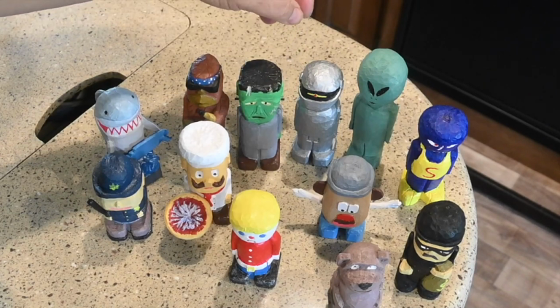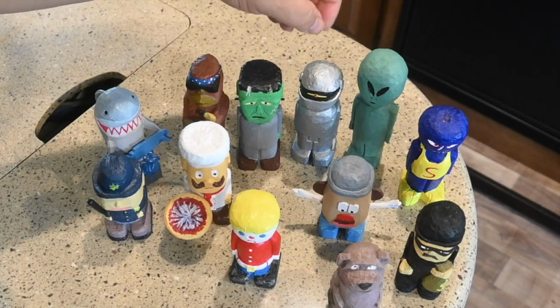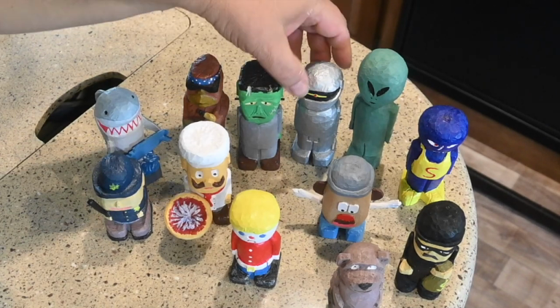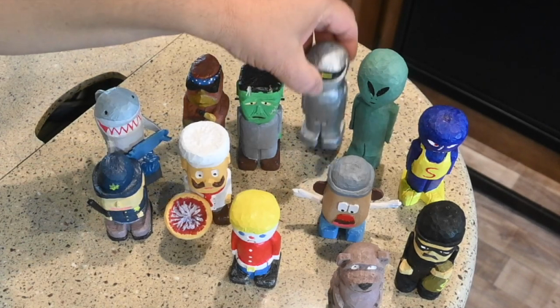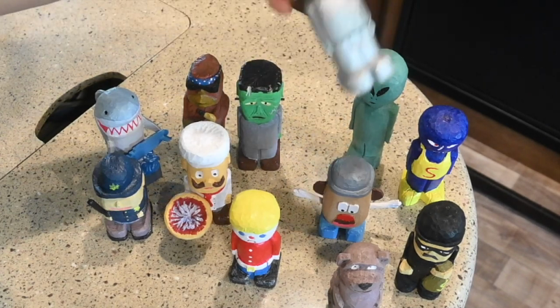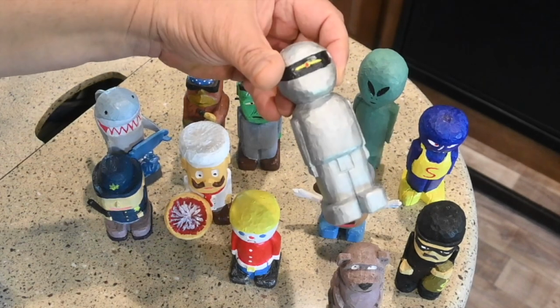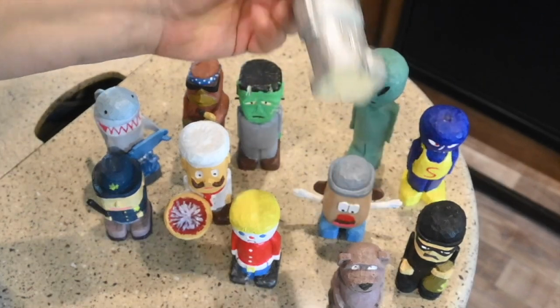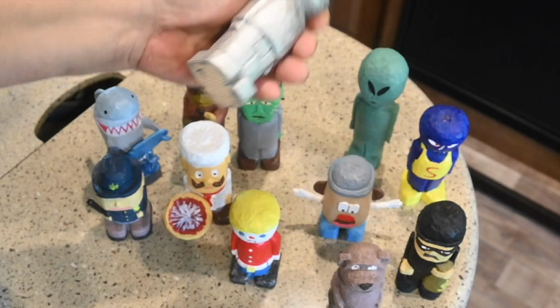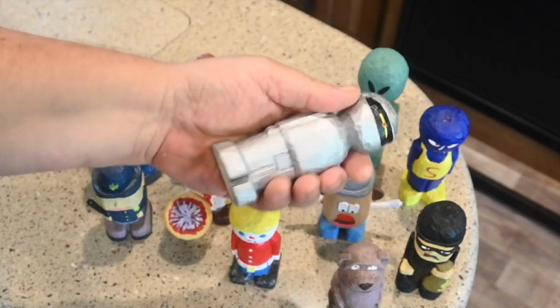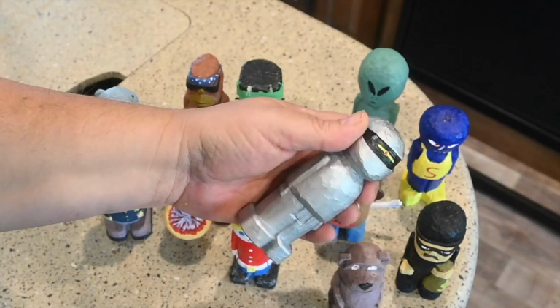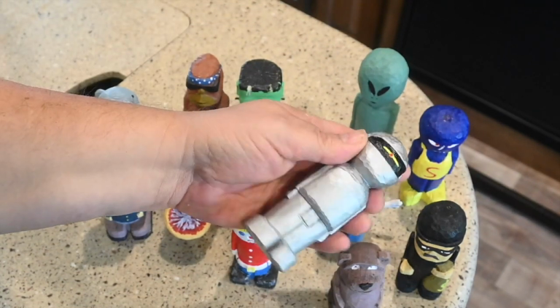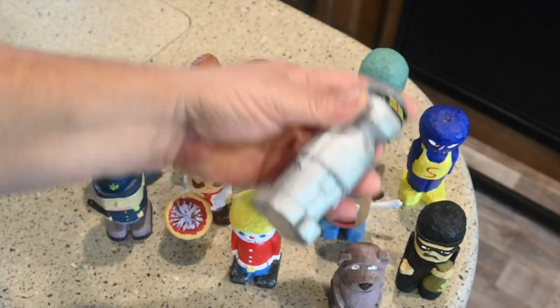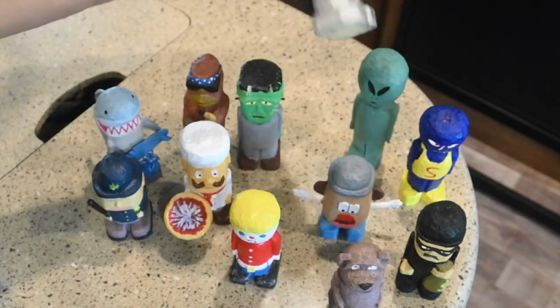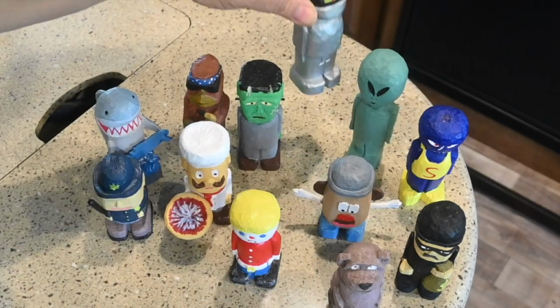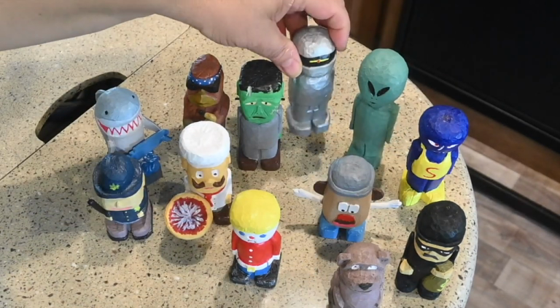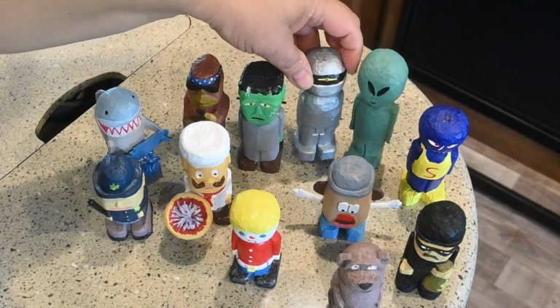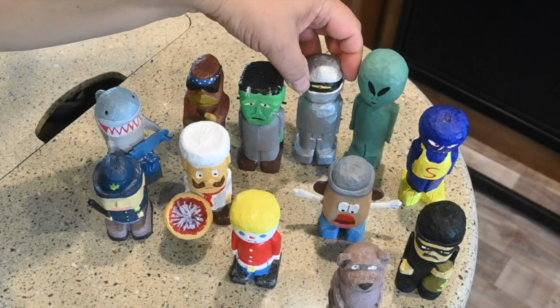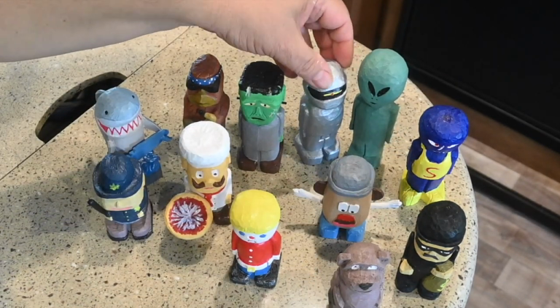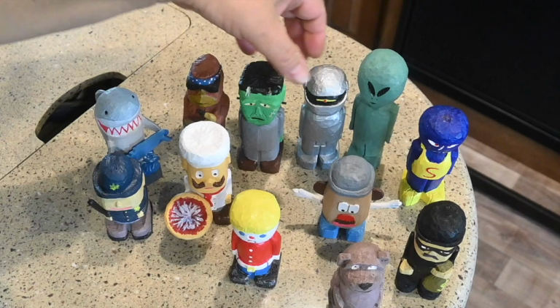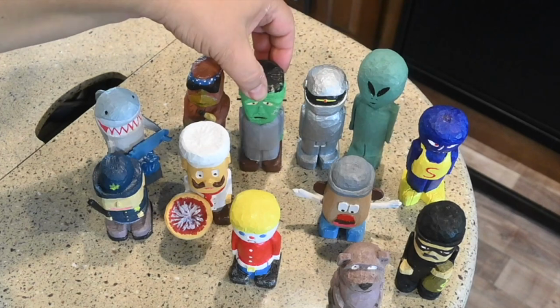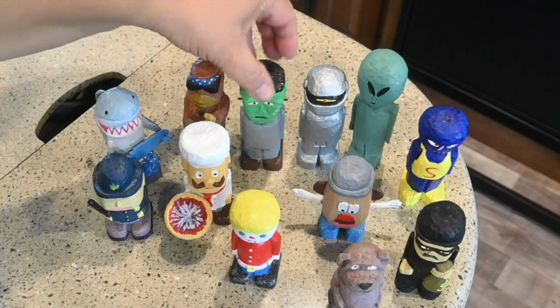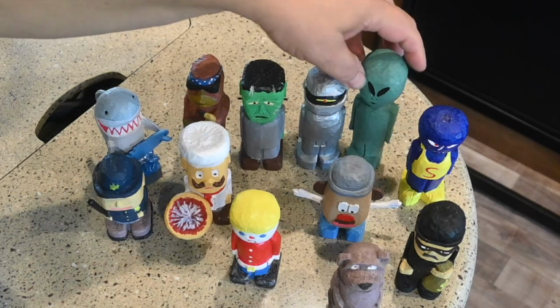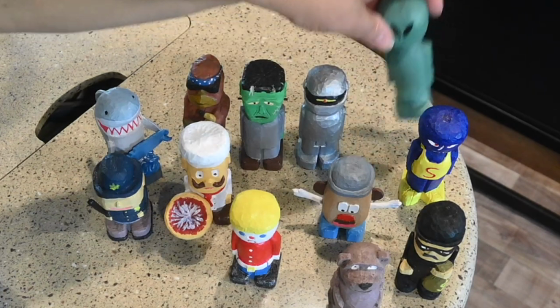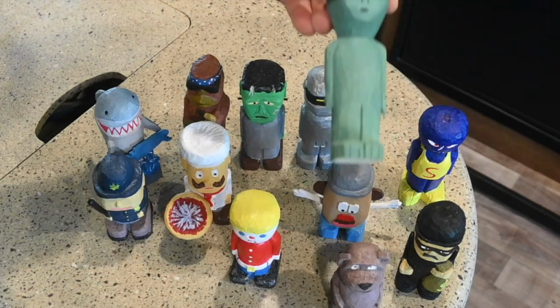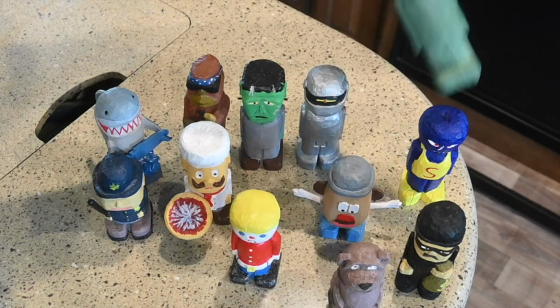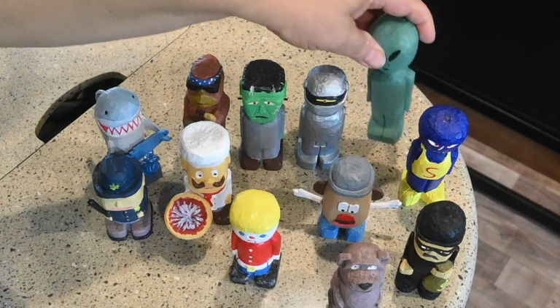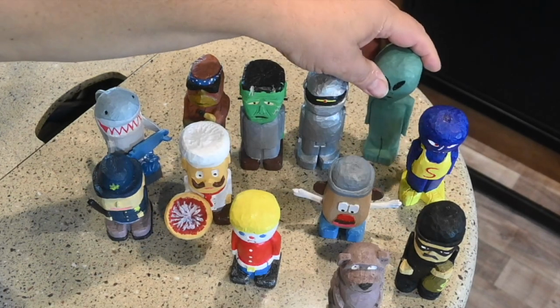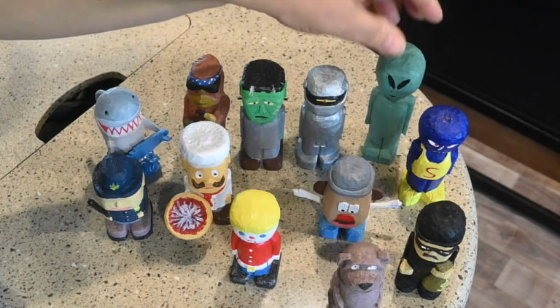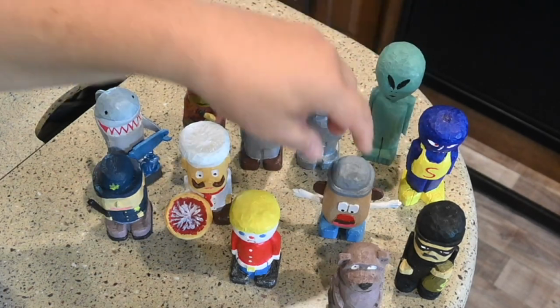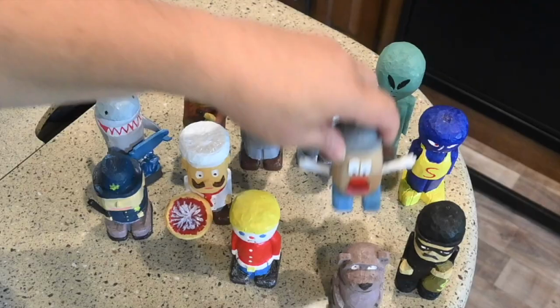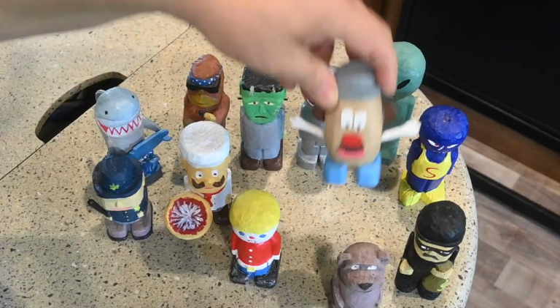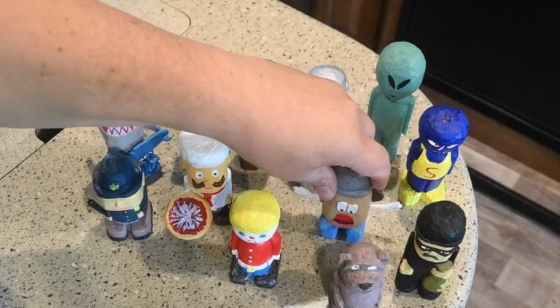Then we have Frankenstein. You may not recognize this guy — this is the robot from The Day the Earth Stood Still, the original version. And then this is an alien. And a Mr. Potato Head.